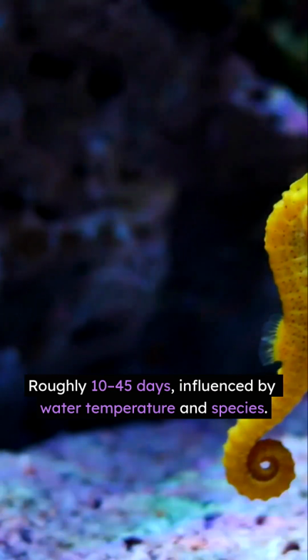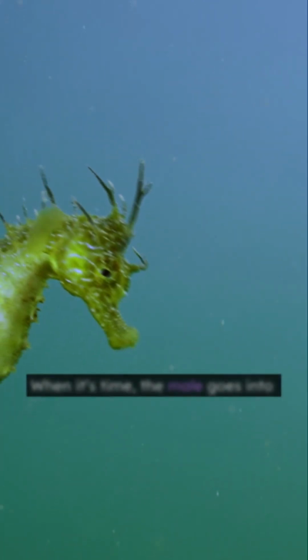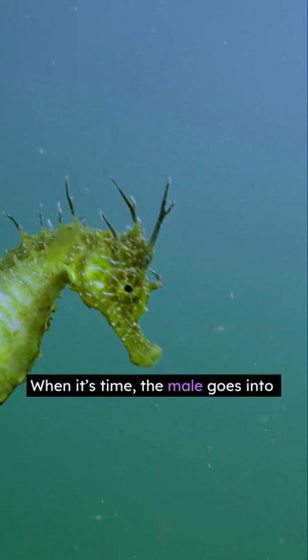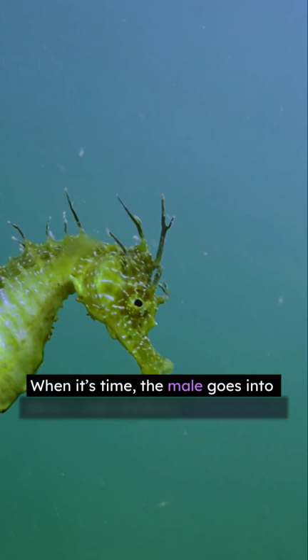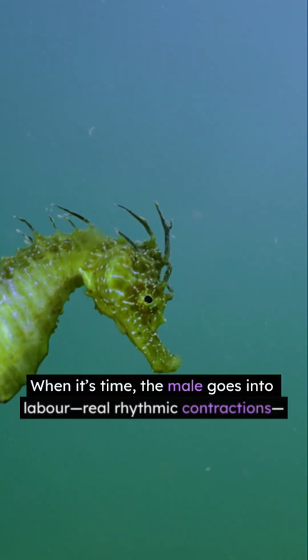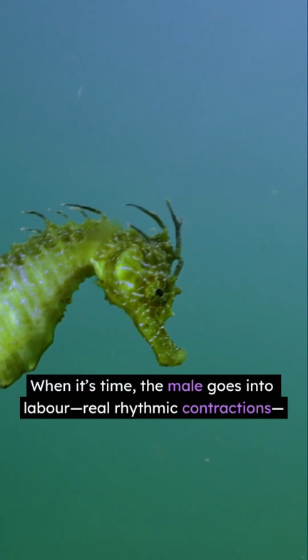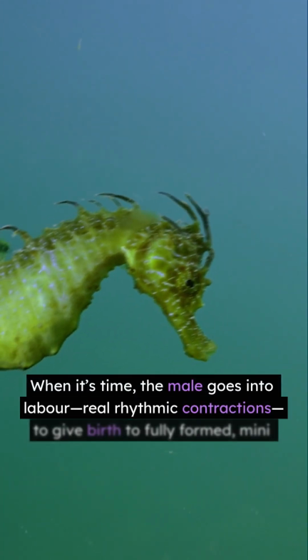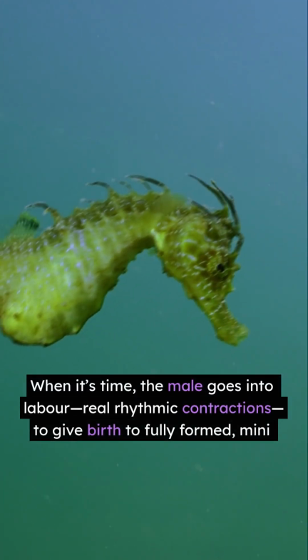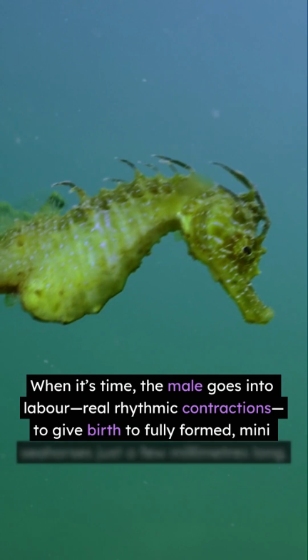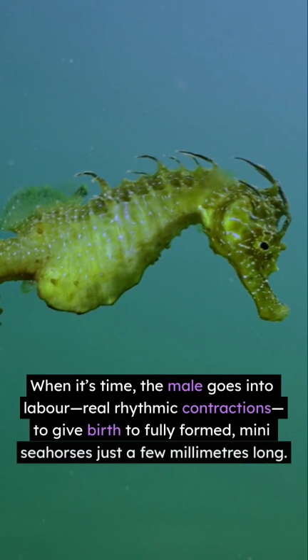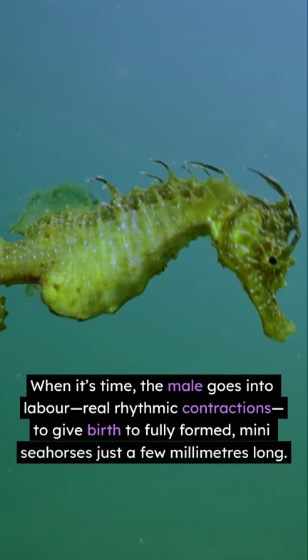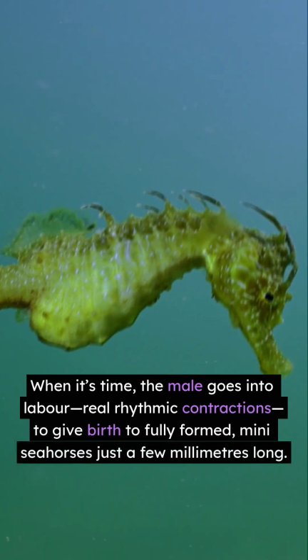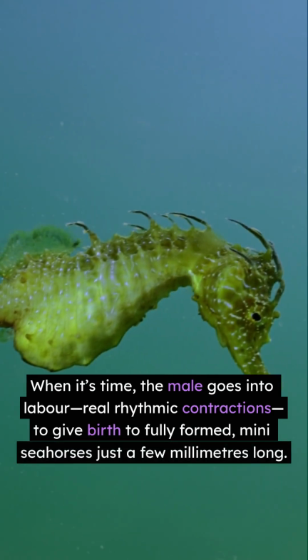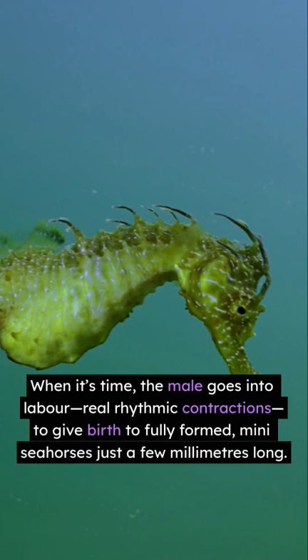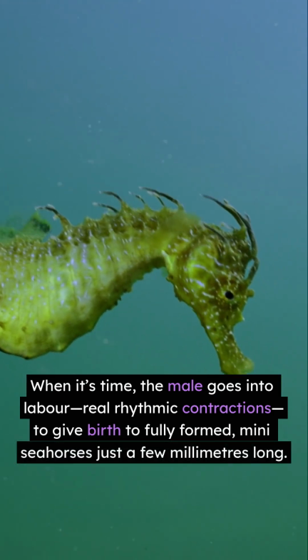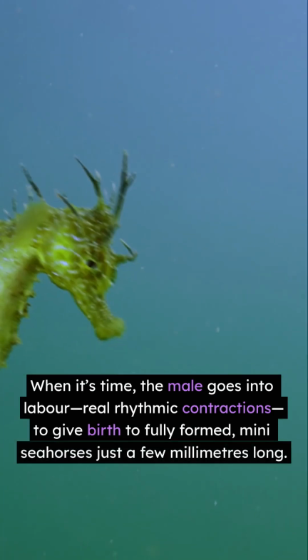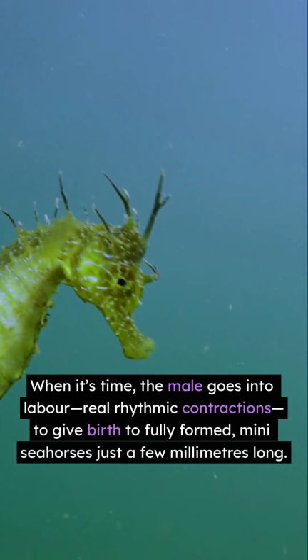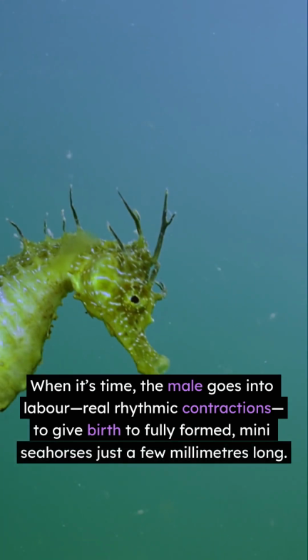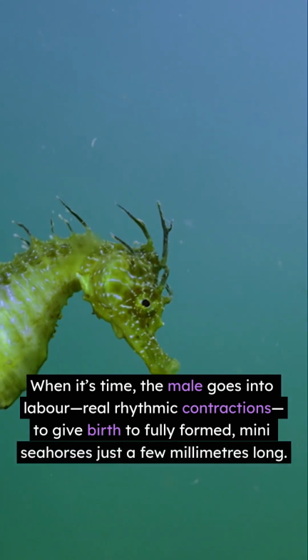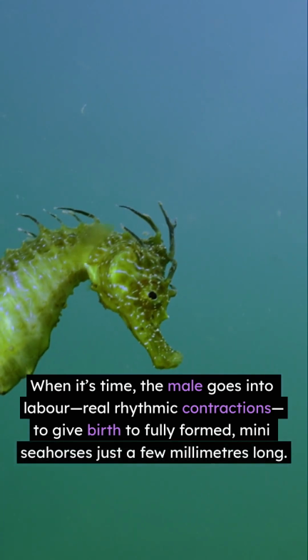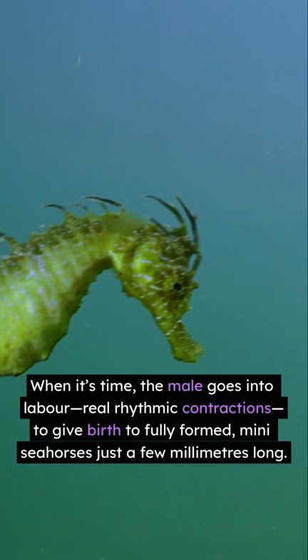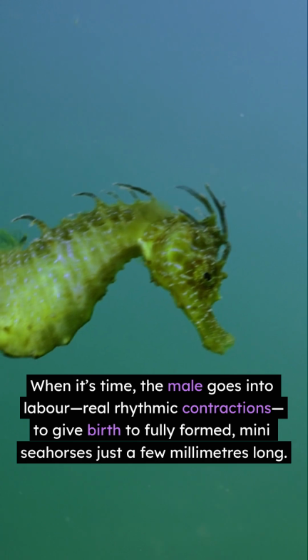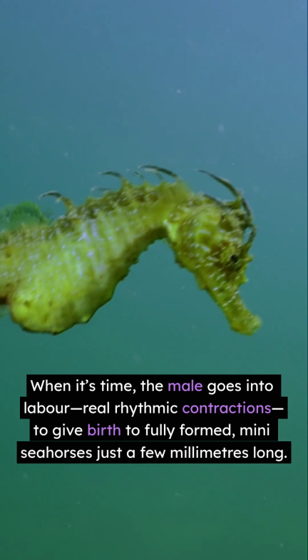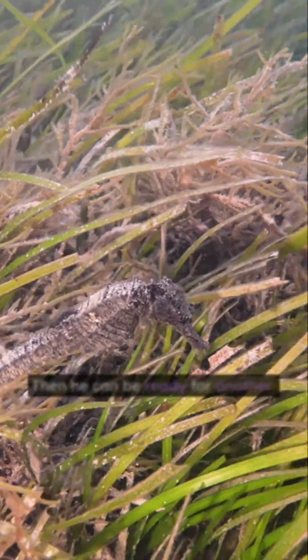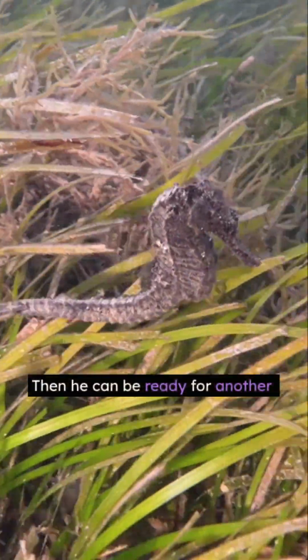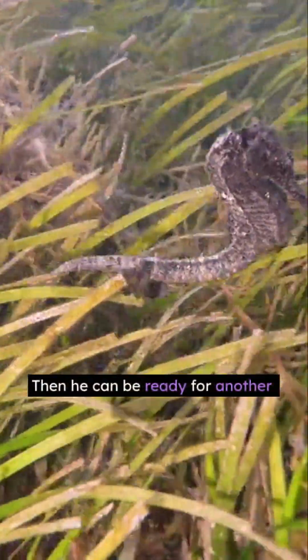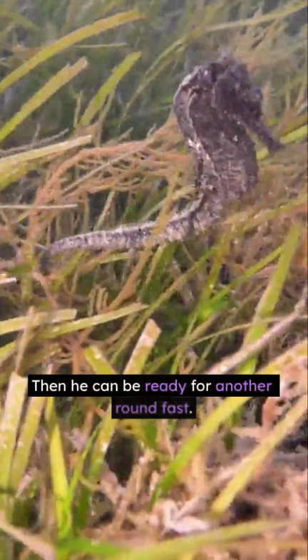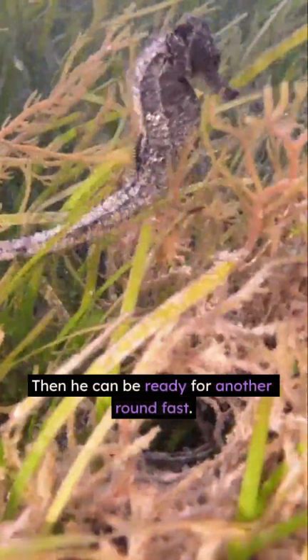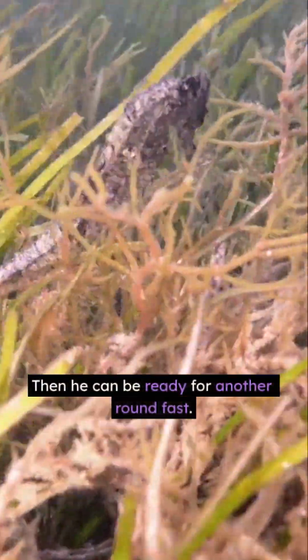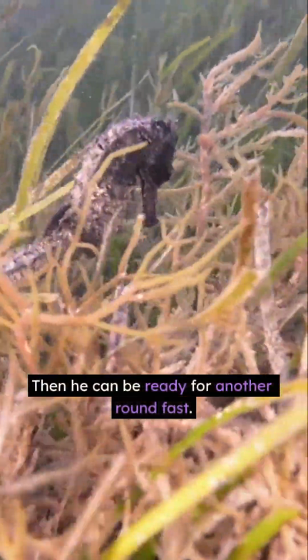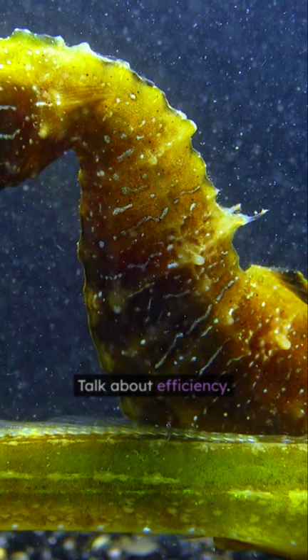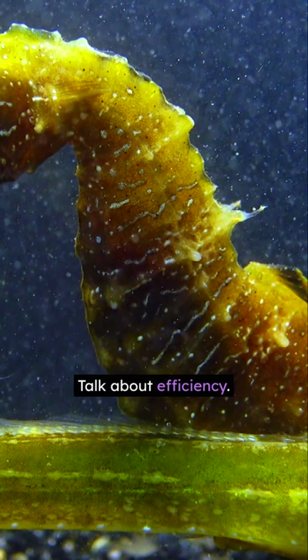When it's time, the male goes into labor — real rhythmic contractions — to give birth to fully-formed mini-seahorses just a few millimeters long. Then he can be ready for another round fast. Talk about efficiency.